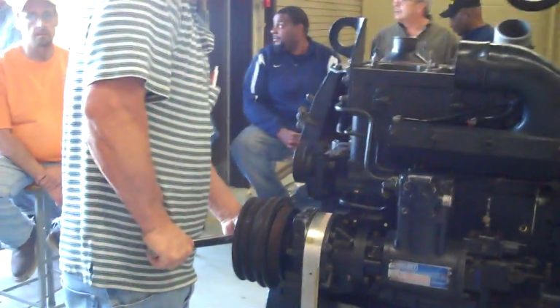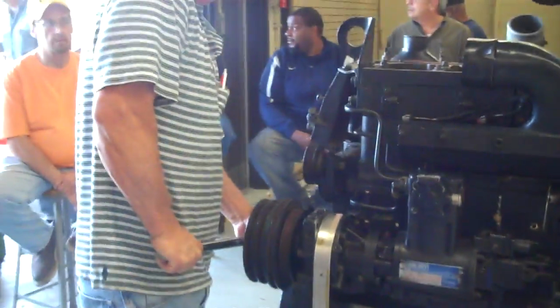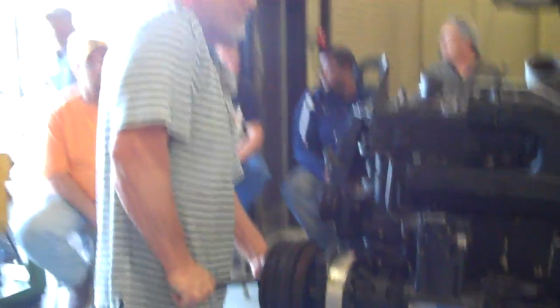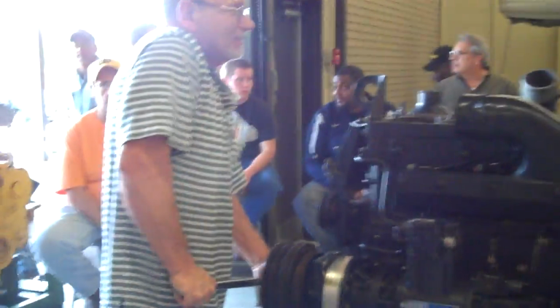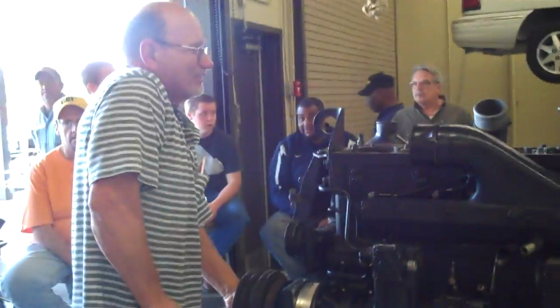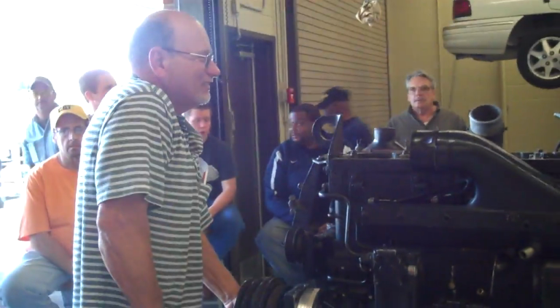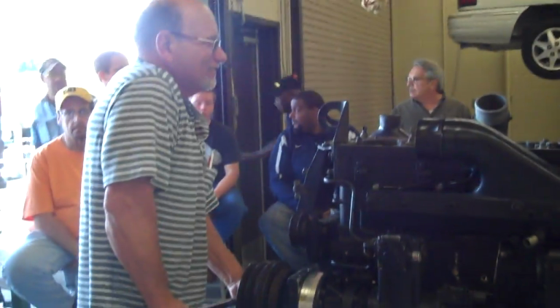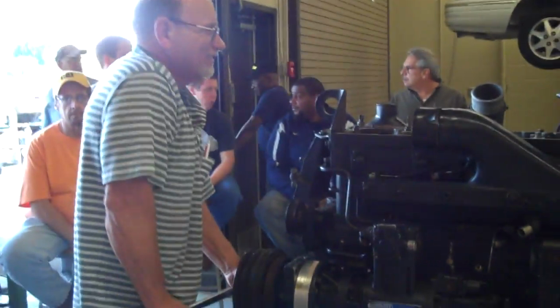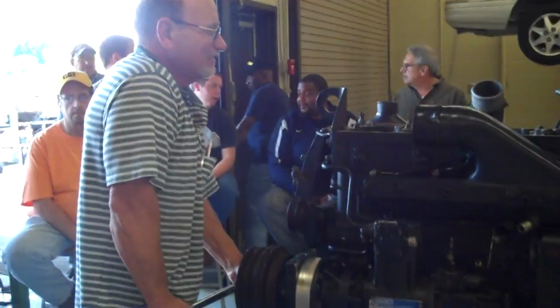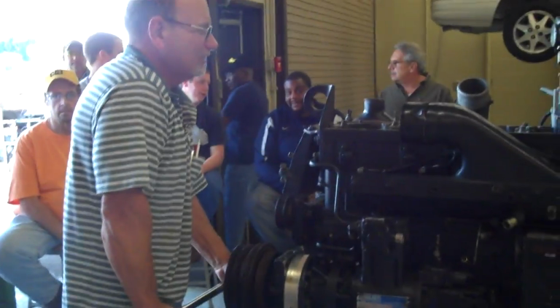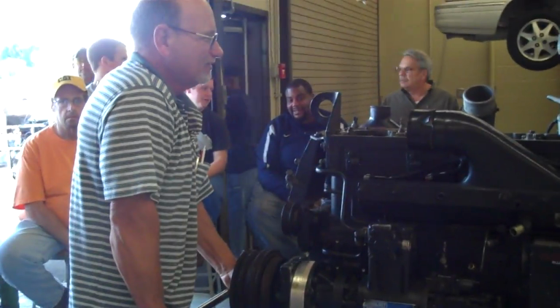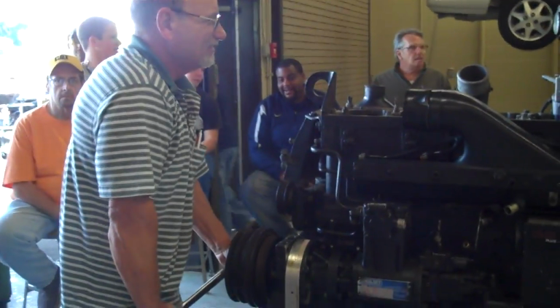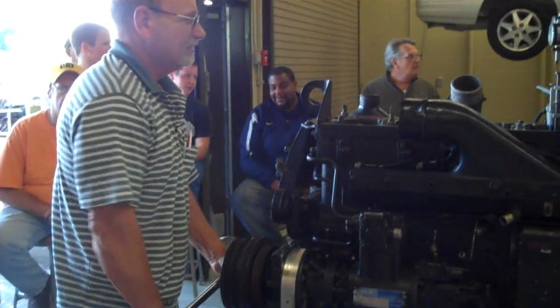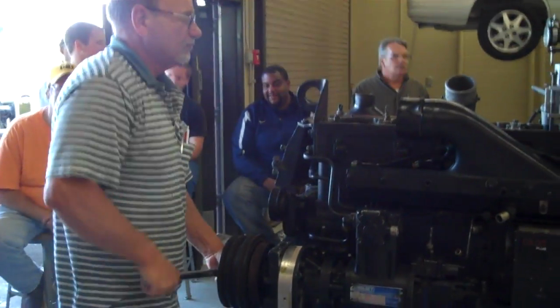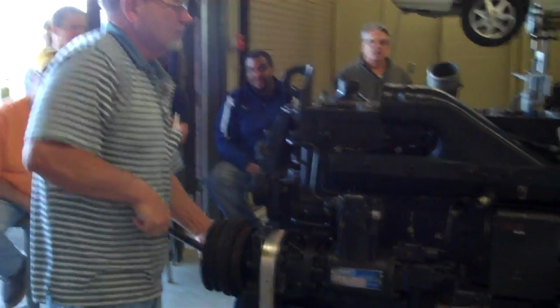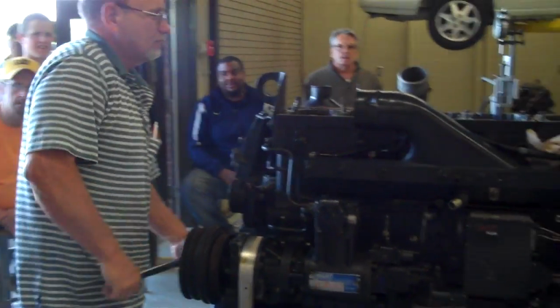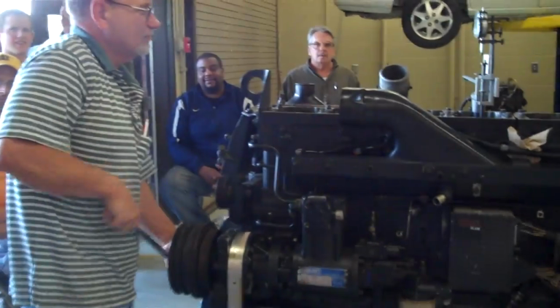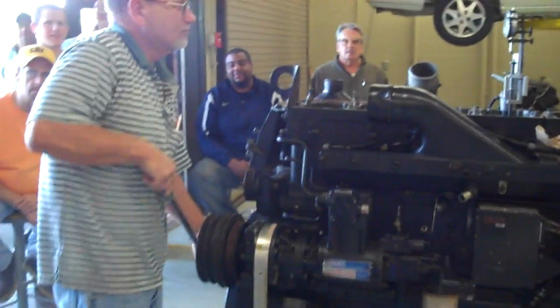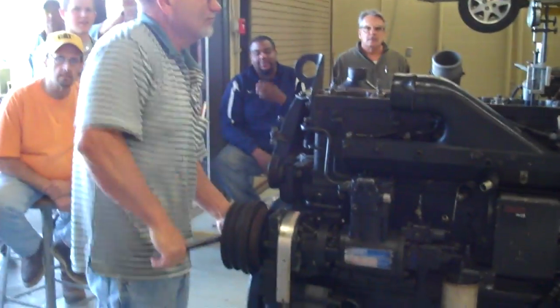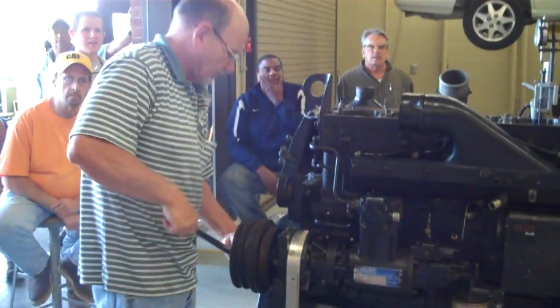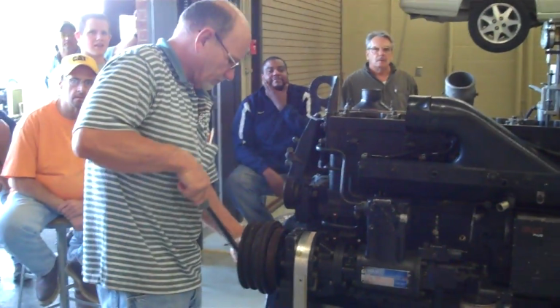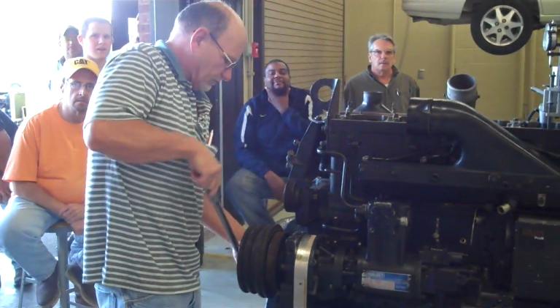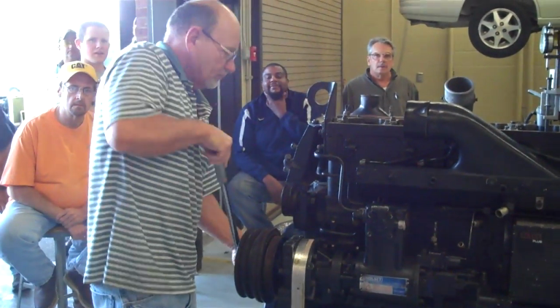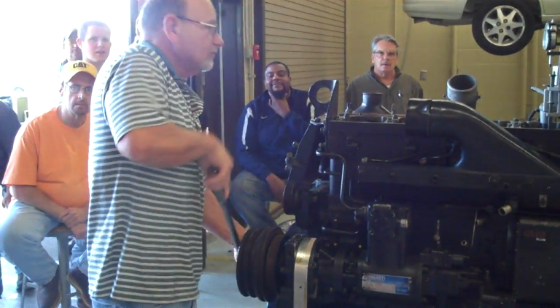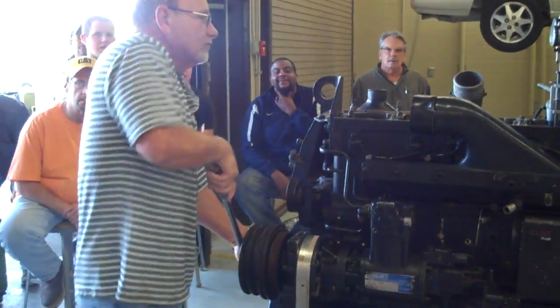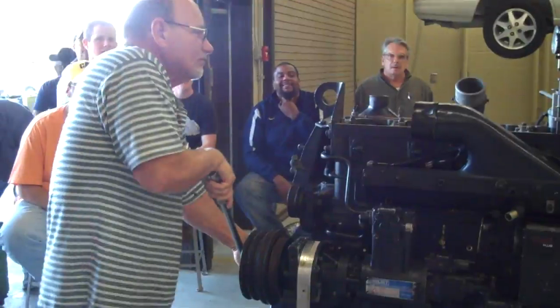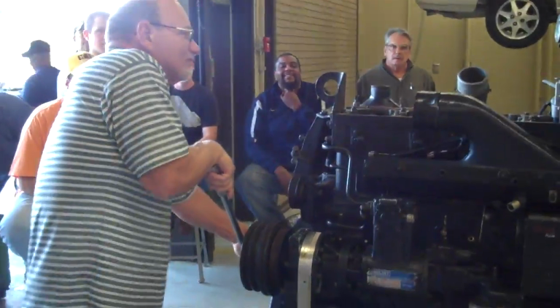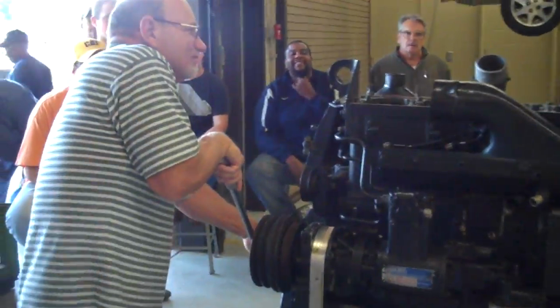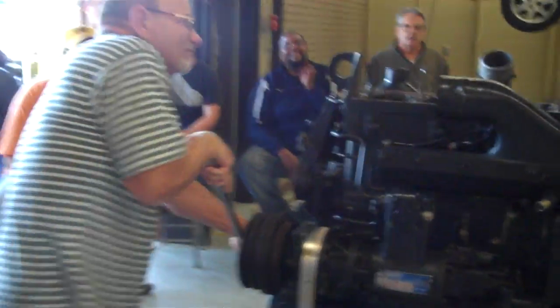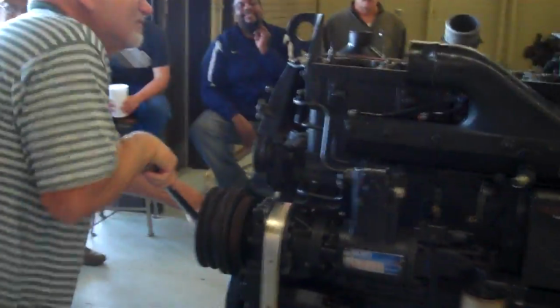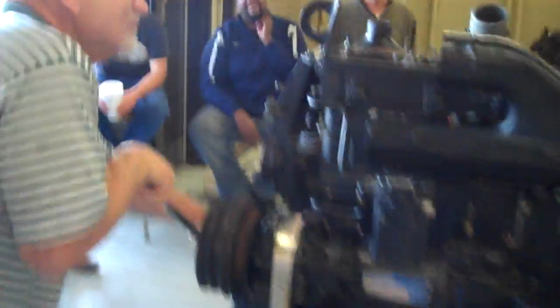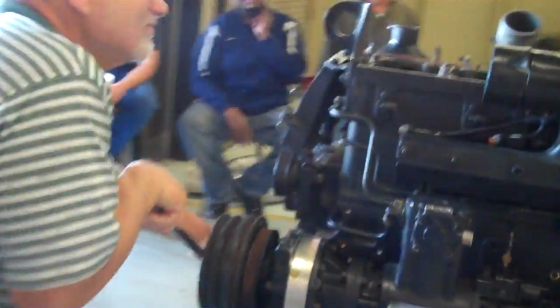This is the timing procedure for a Cummins PT system. We're rotating the engine over to determine top dead center on cylinder number three.